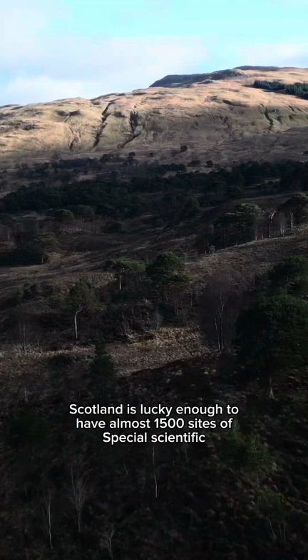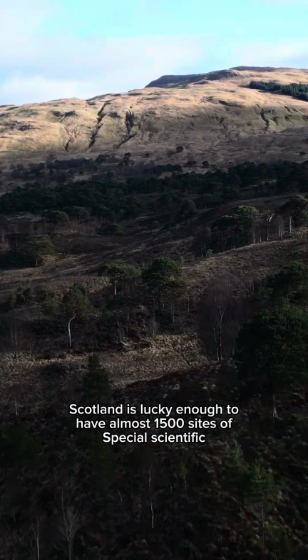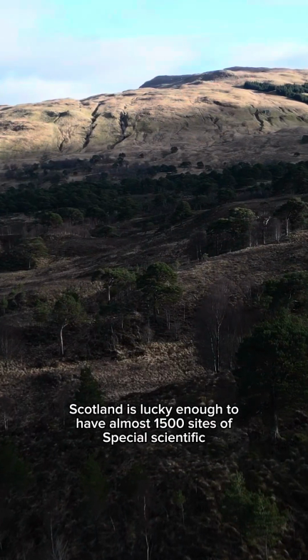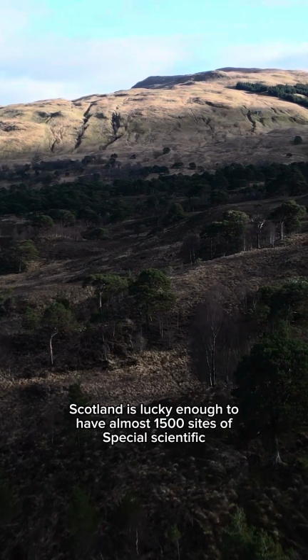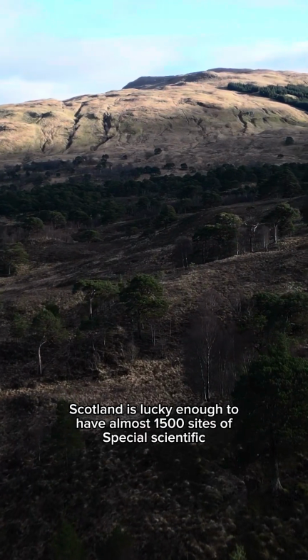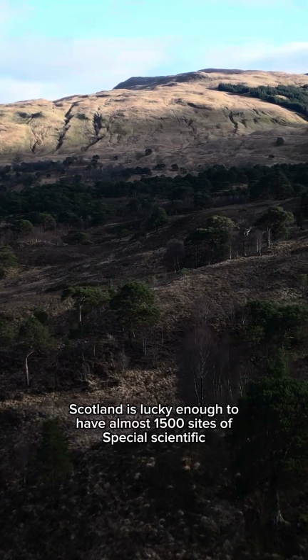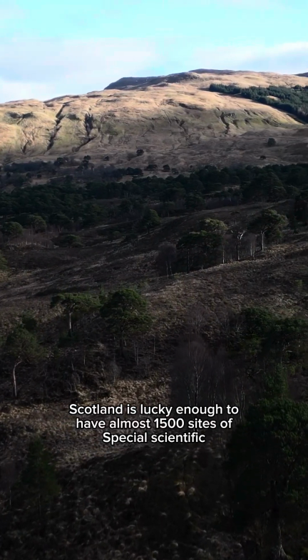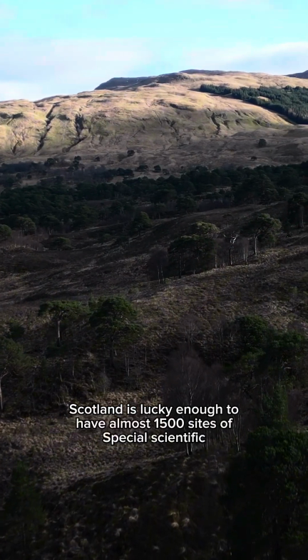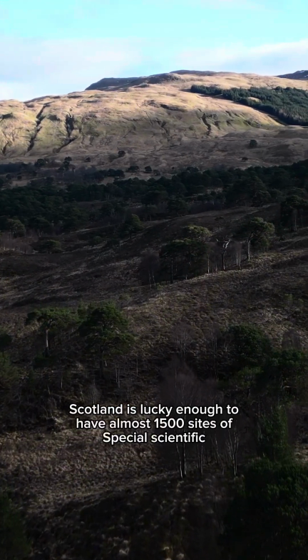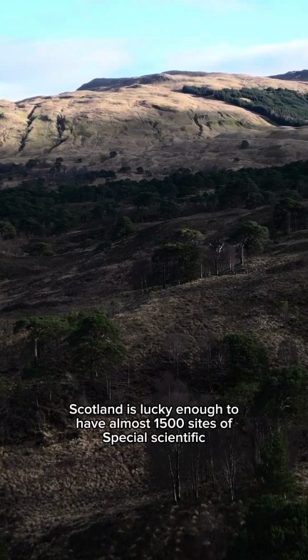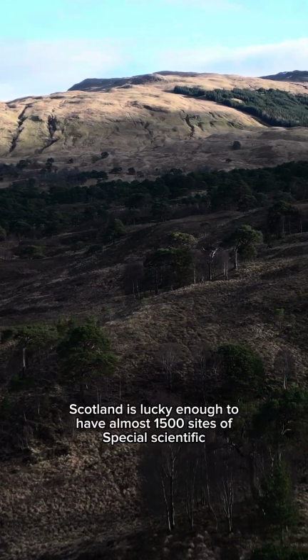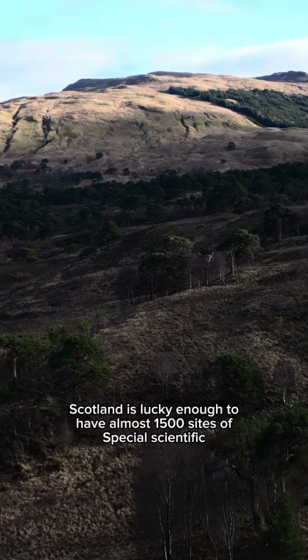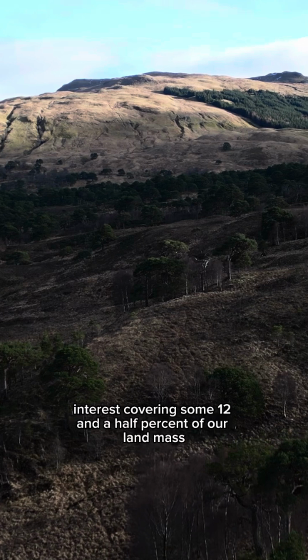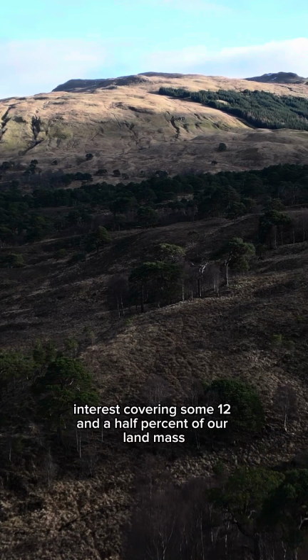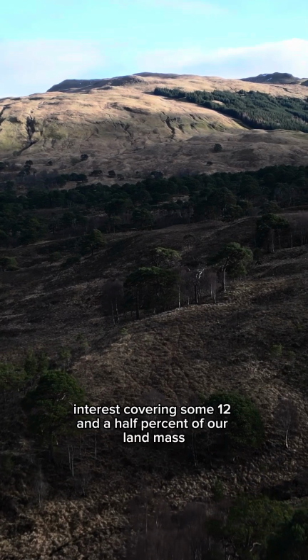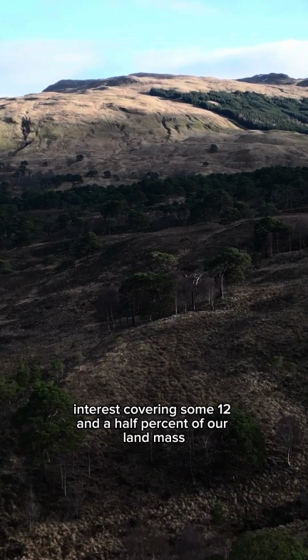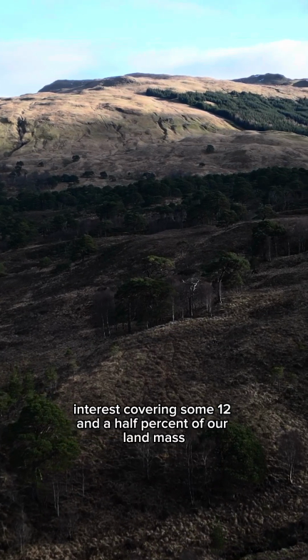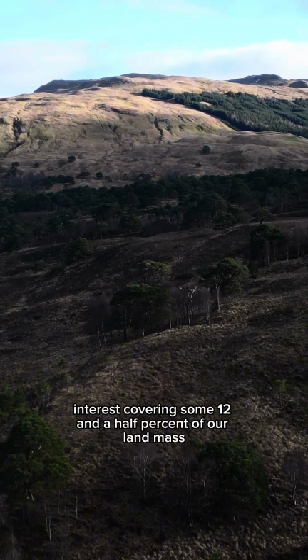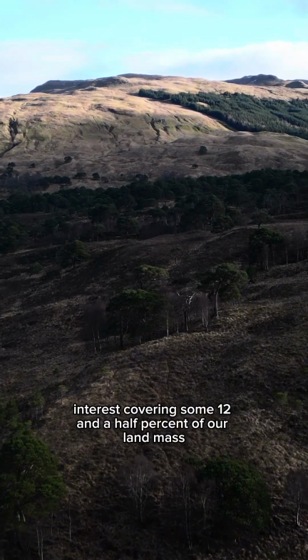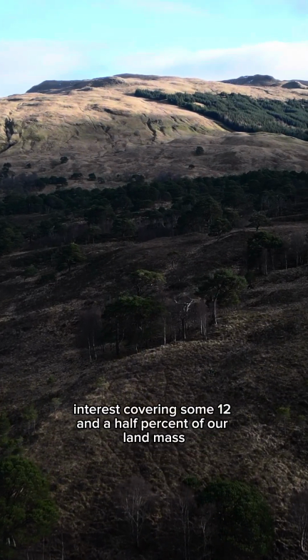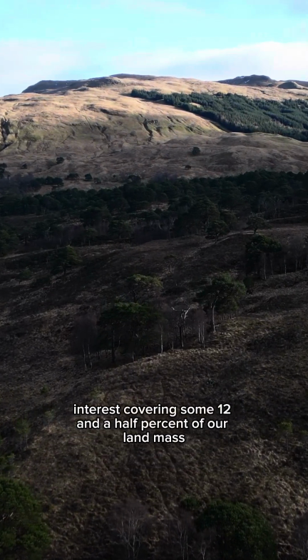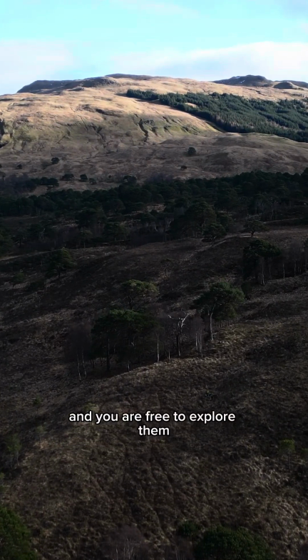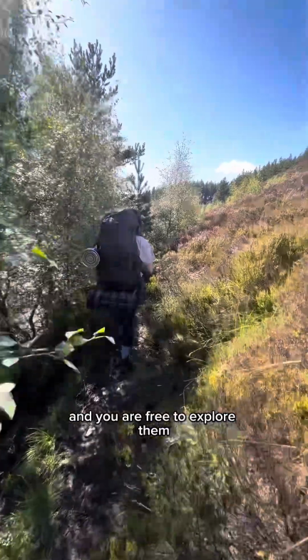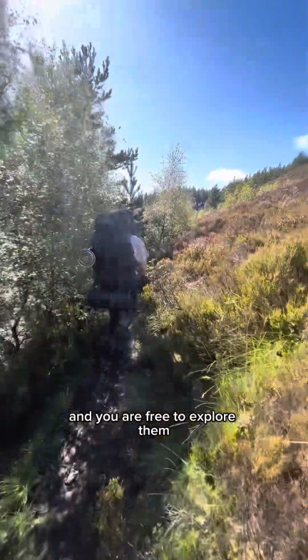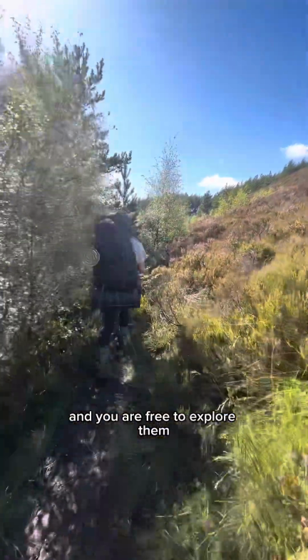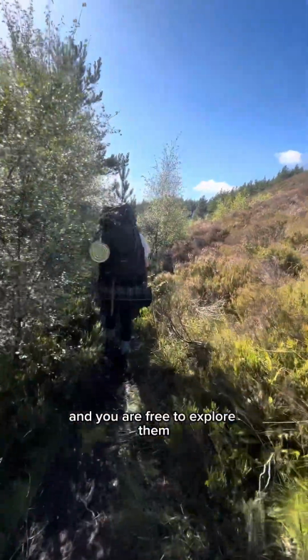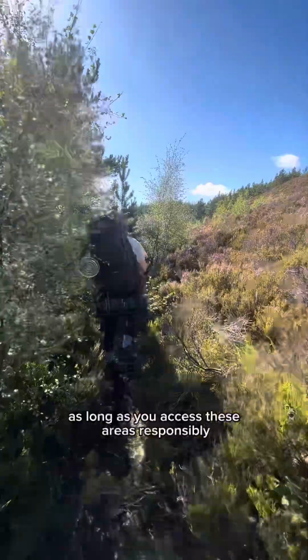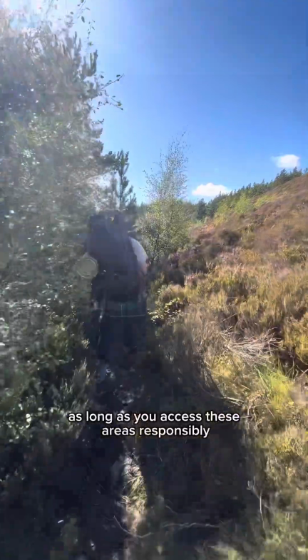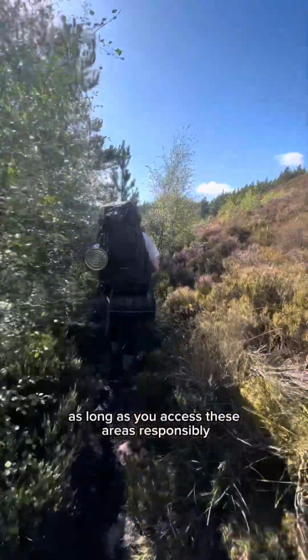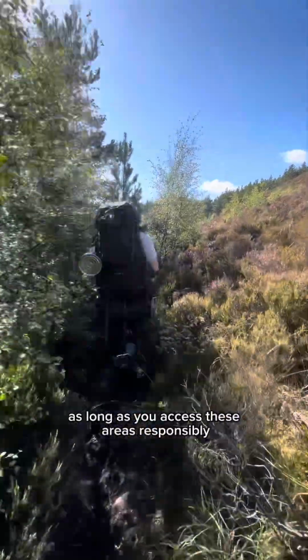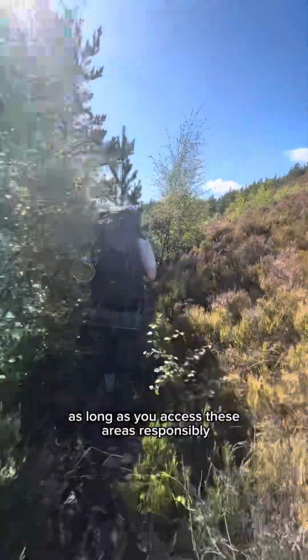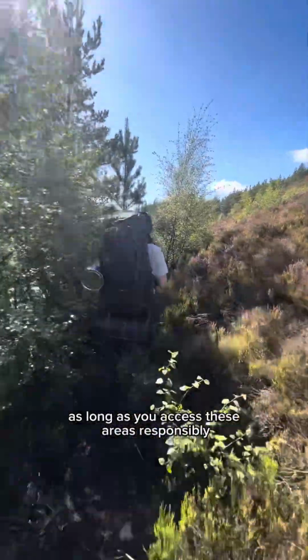Scotland is lucky enough to have almost 1,500 Sites of Special Scientific Interest, covering some 12.5% of our landmass, and you are free to explore them as long as you access these areas responsibly.